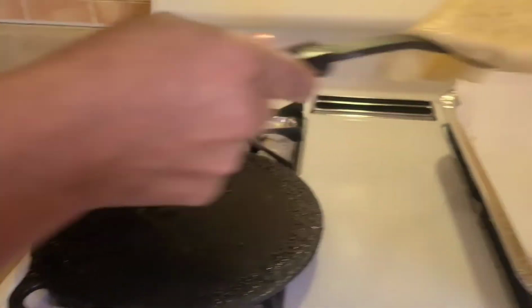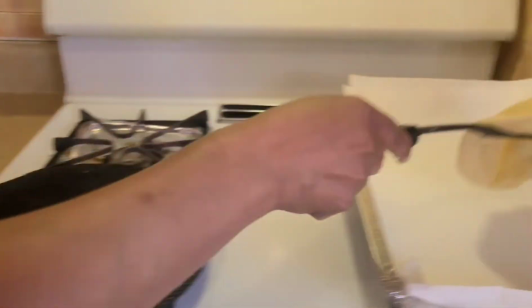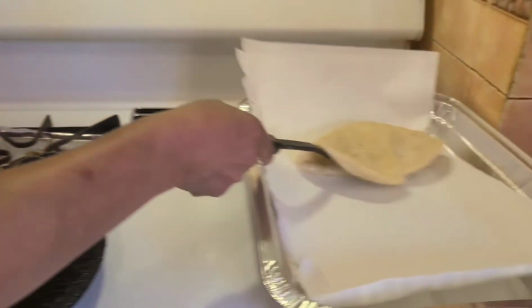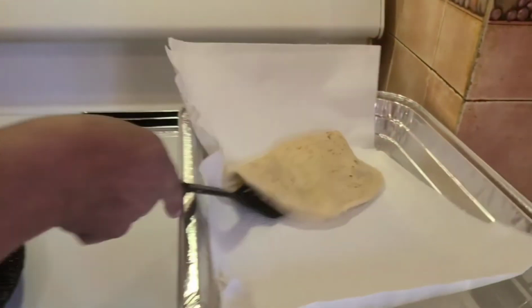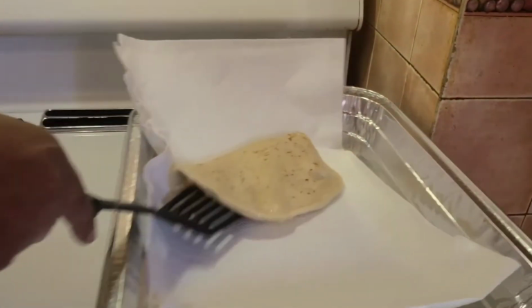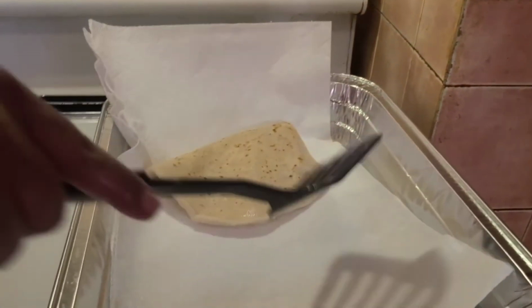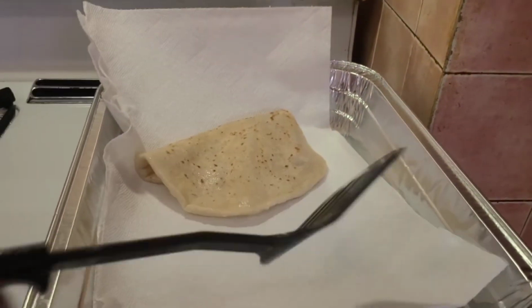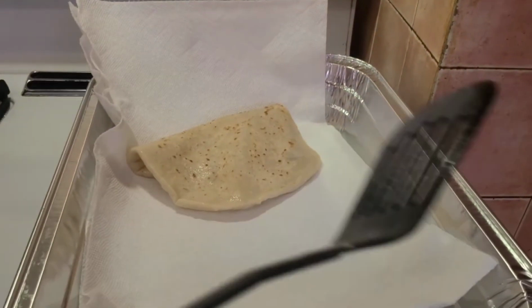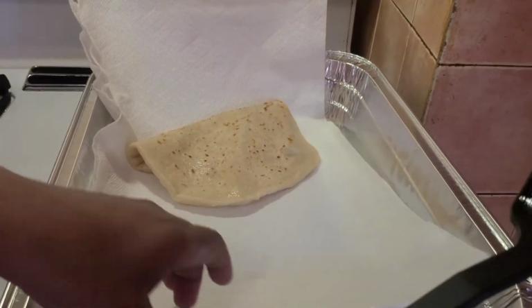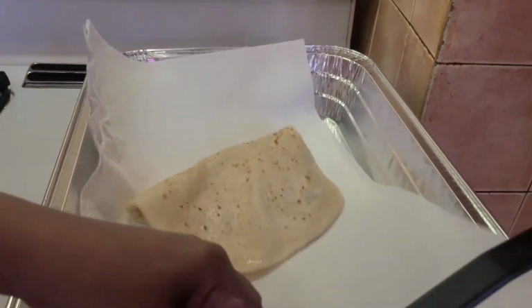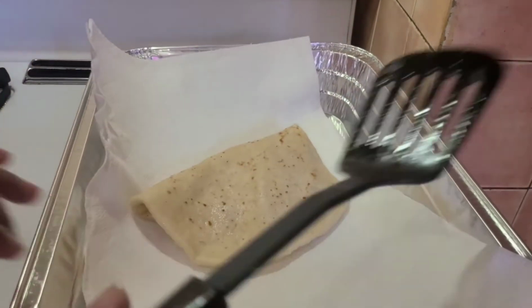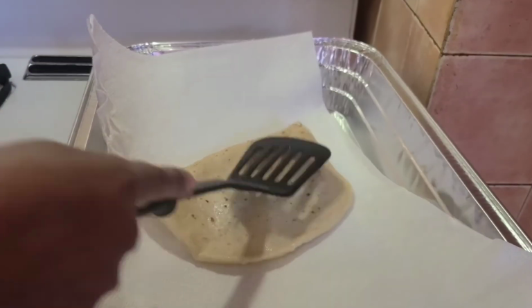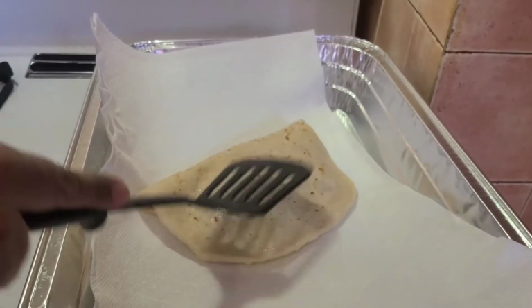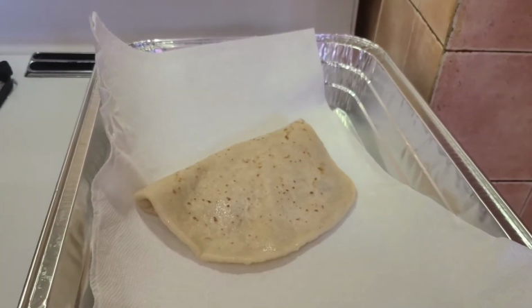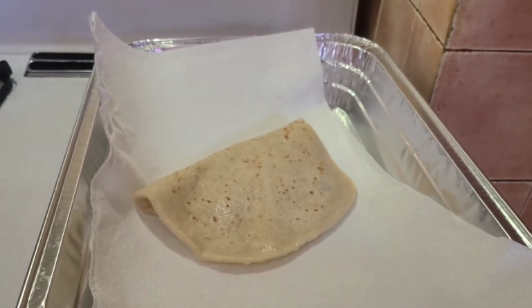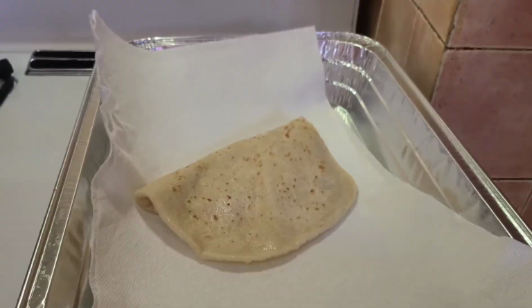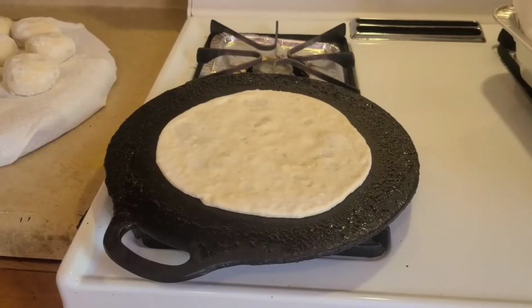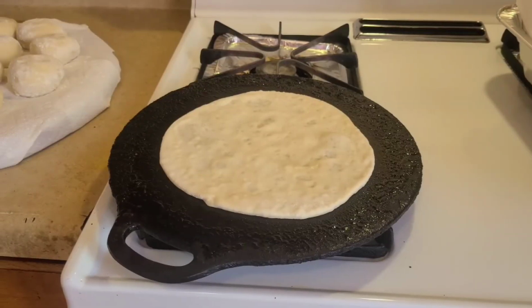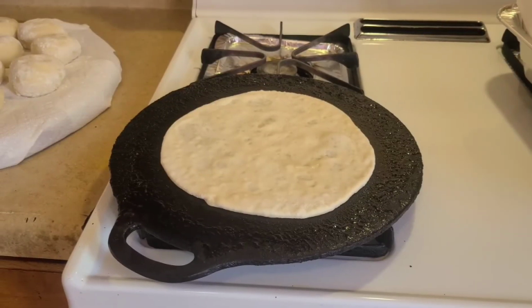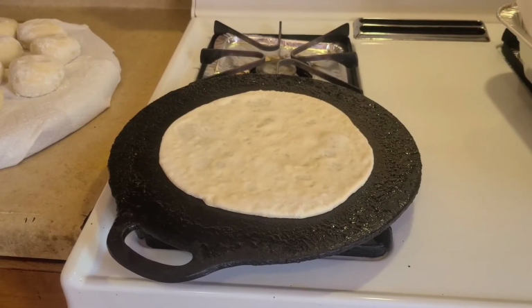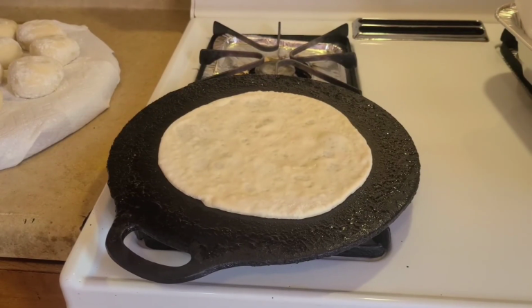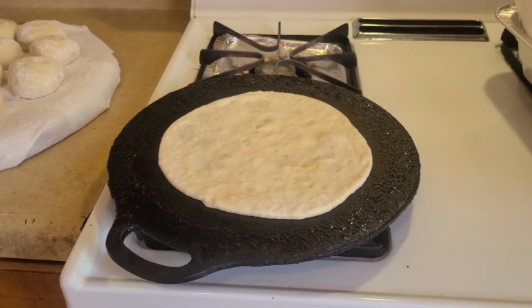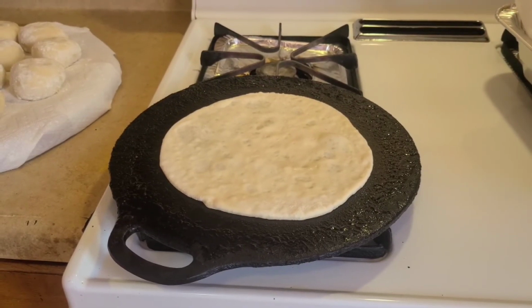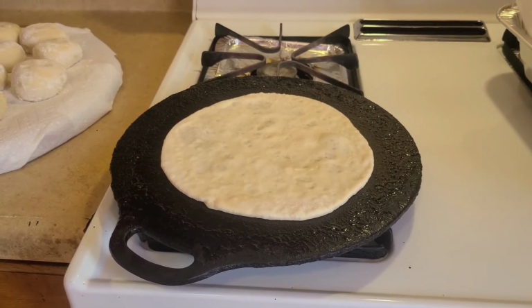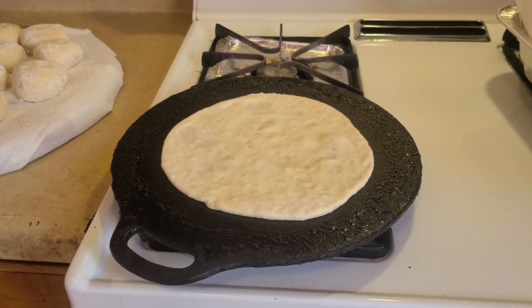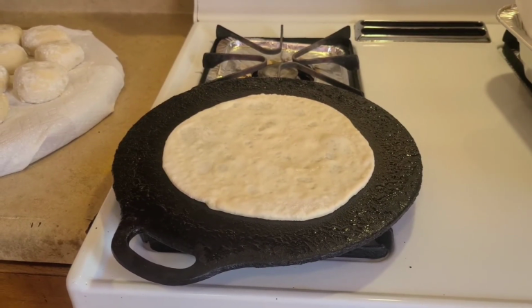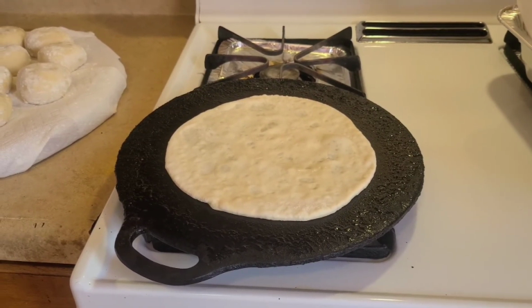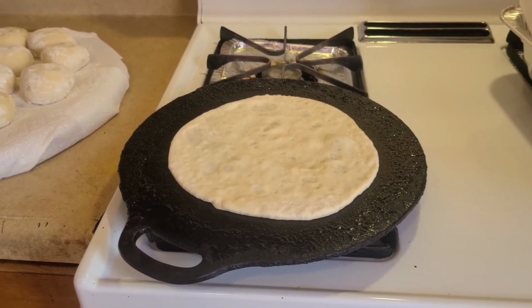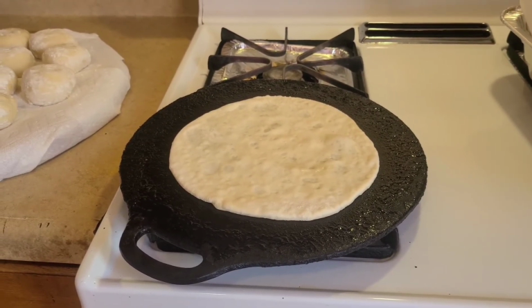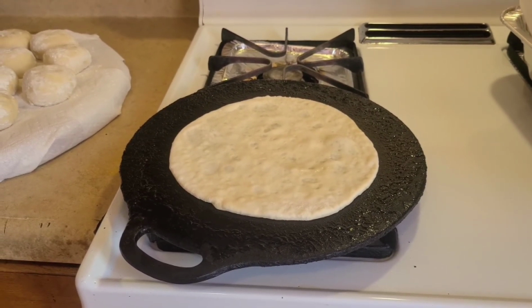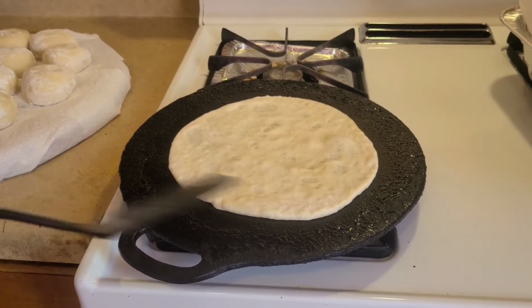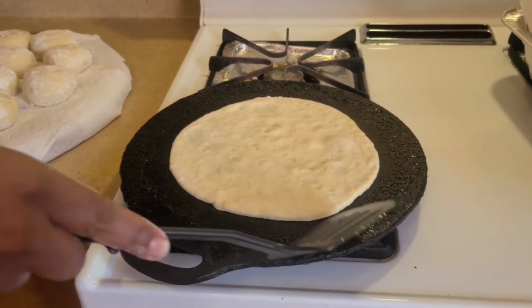That is the first one we cooked. That's the potato roti done. Now you can see how the potato roti cooks.